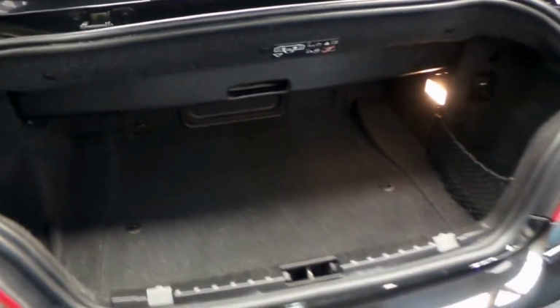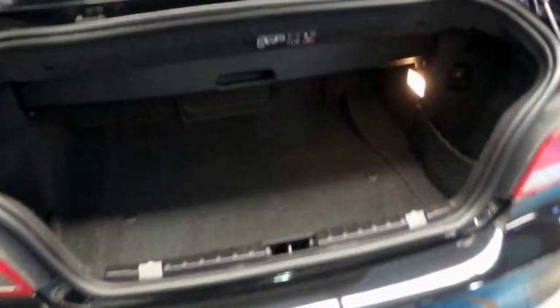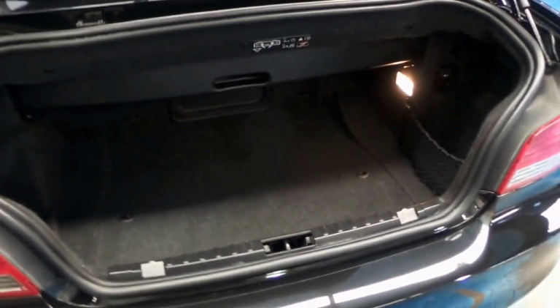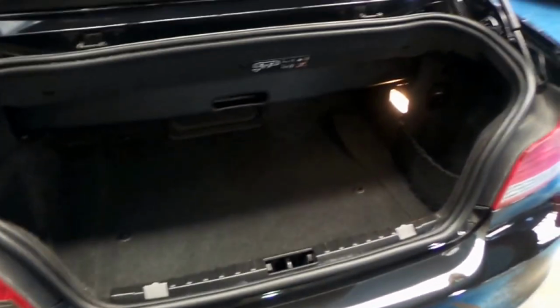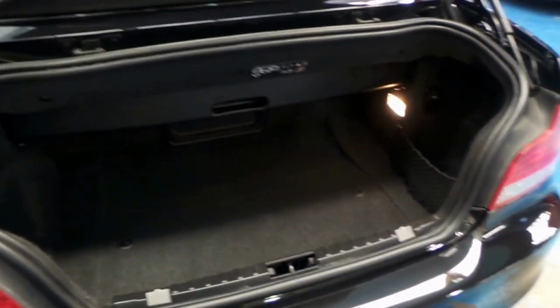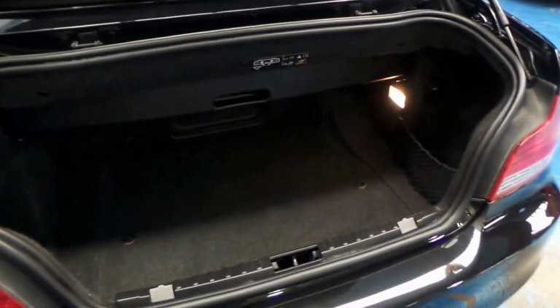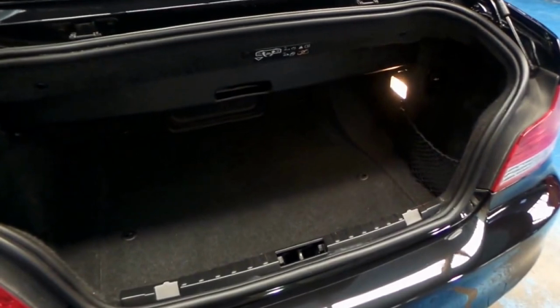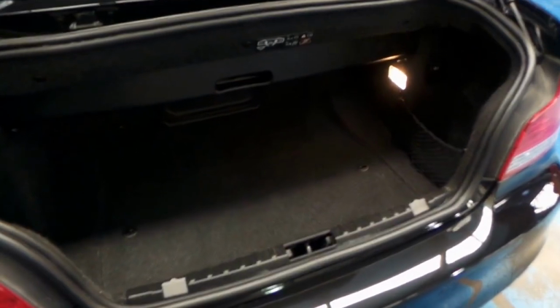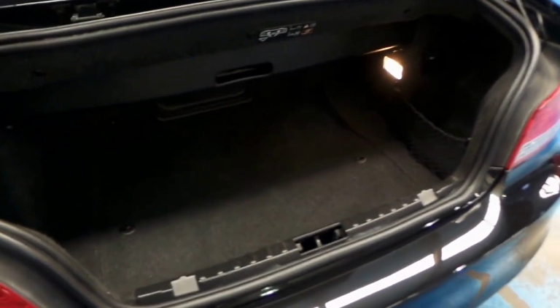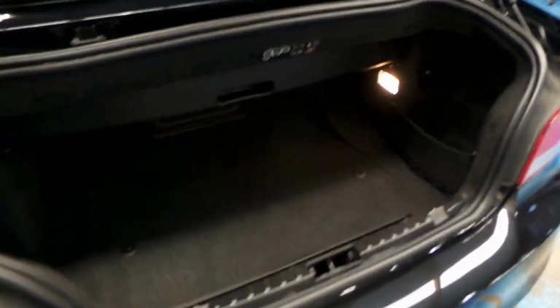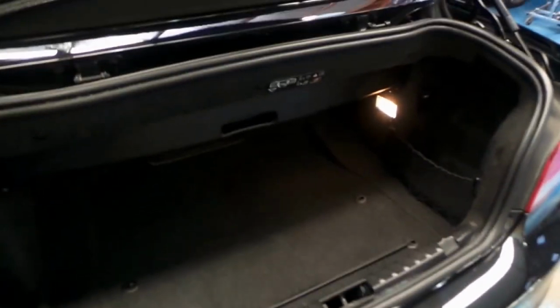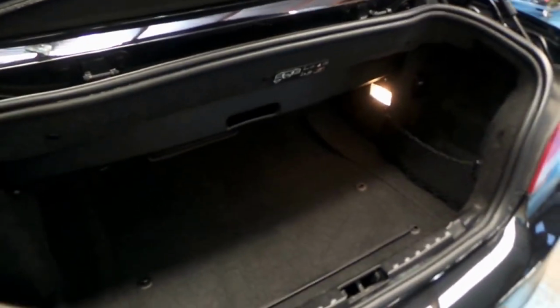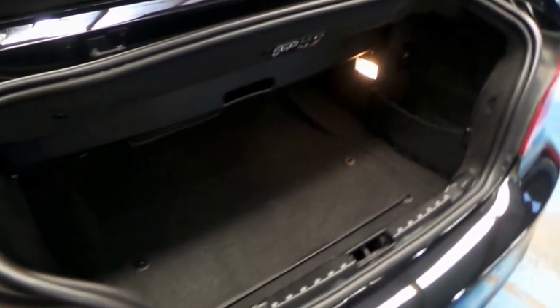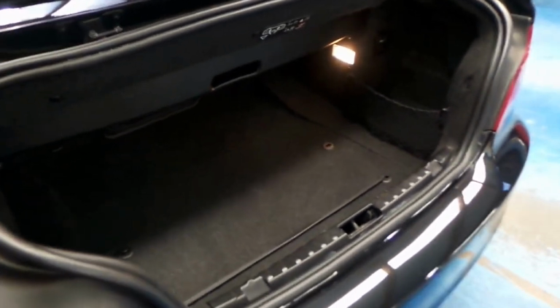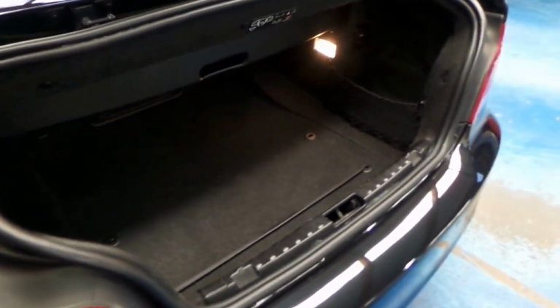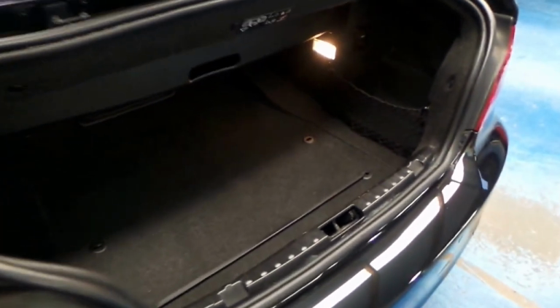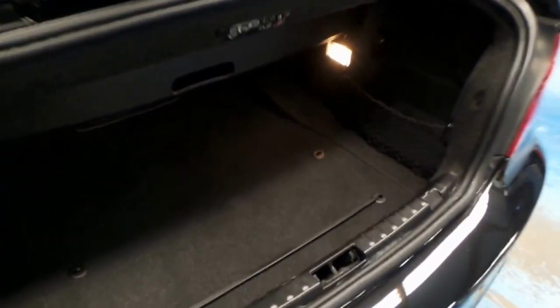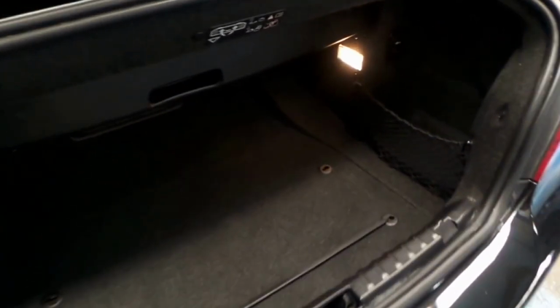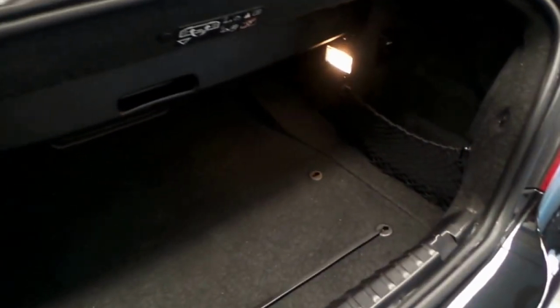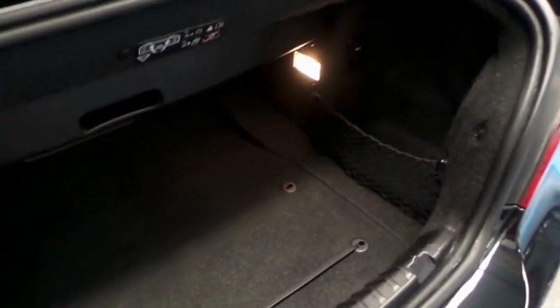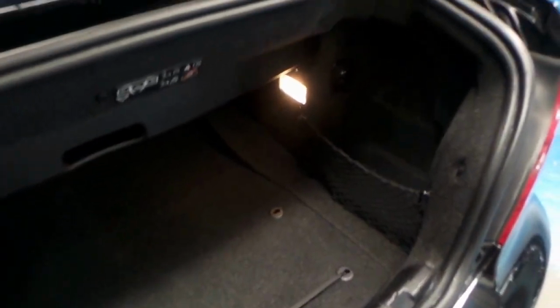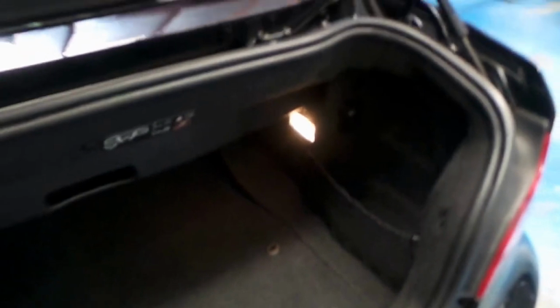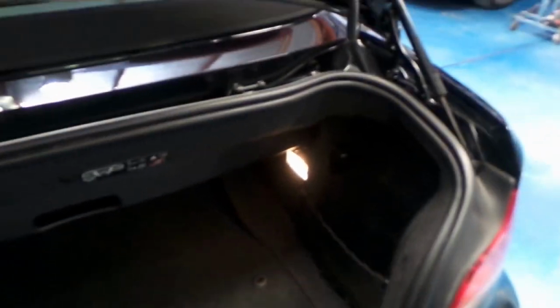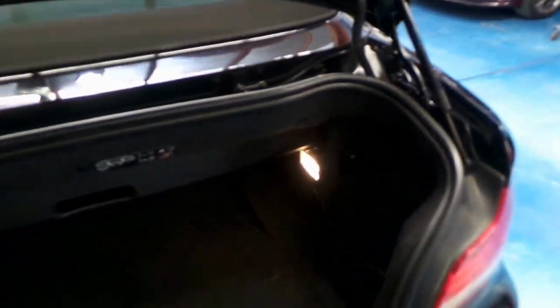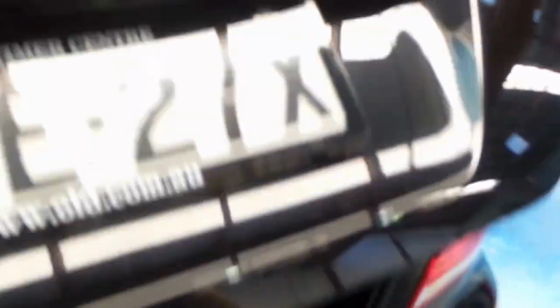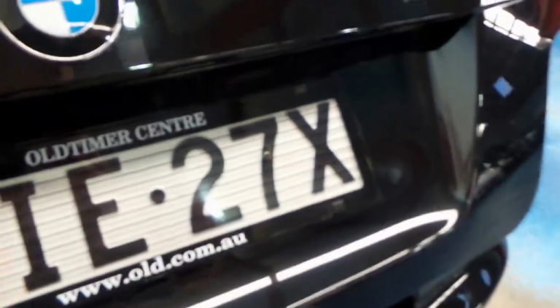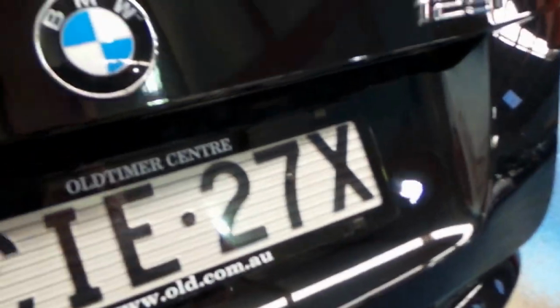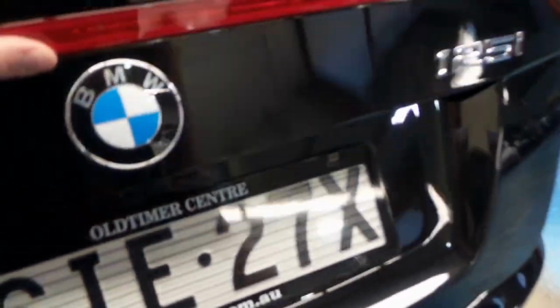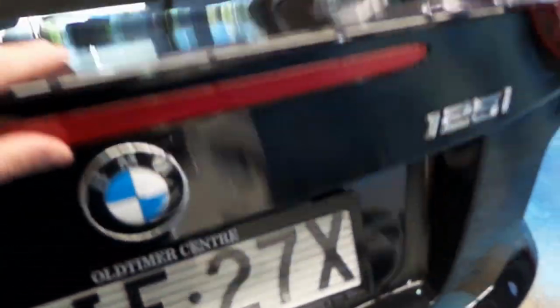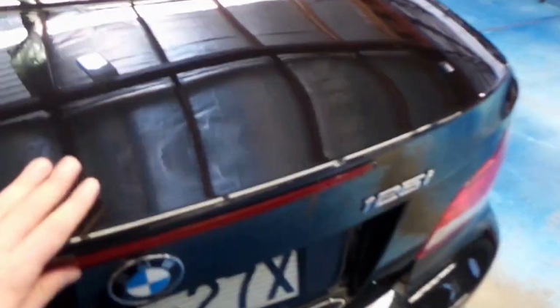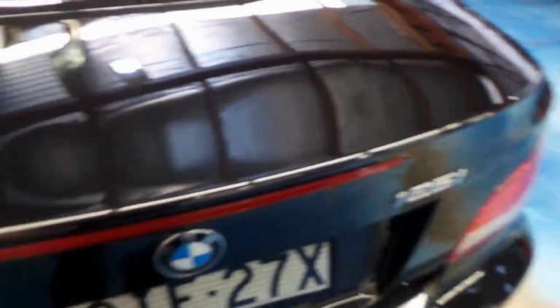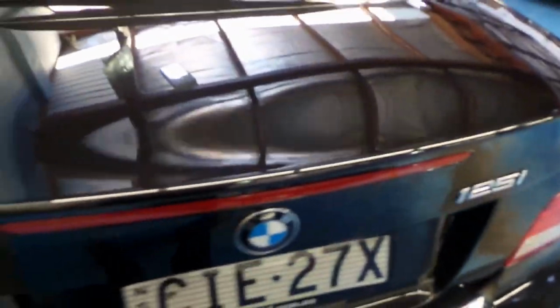Surprisingly, it does have quite a bit of space in the back even with the roof off. I will take the roof off during the video.